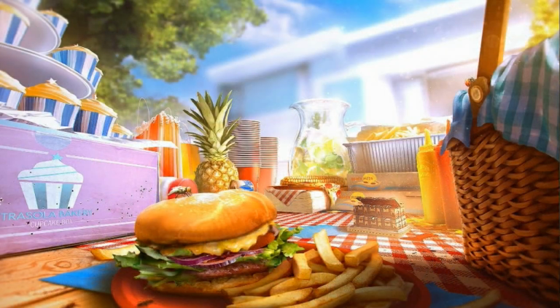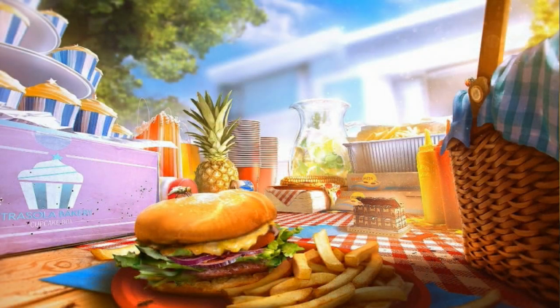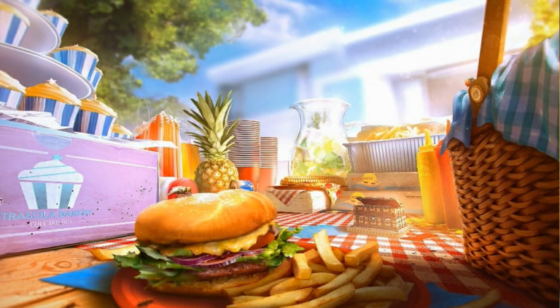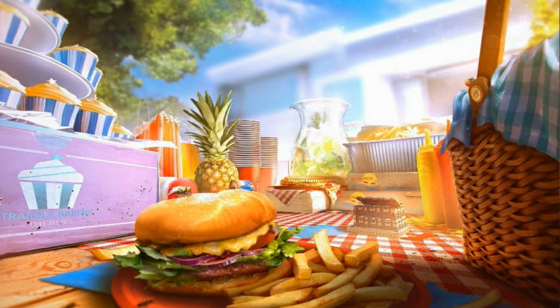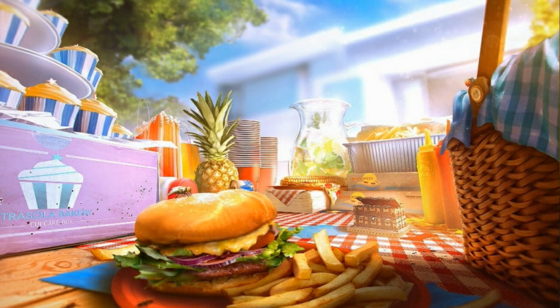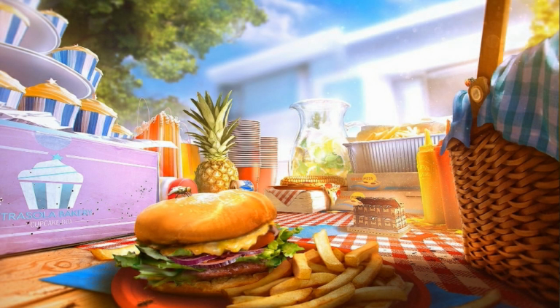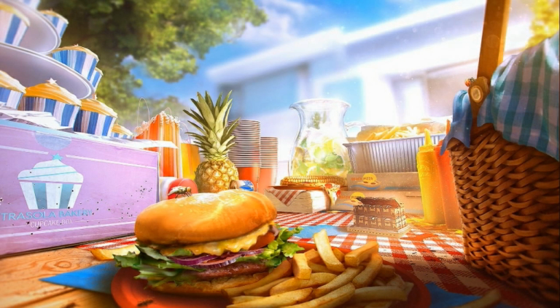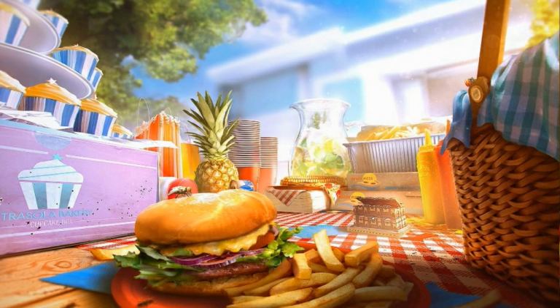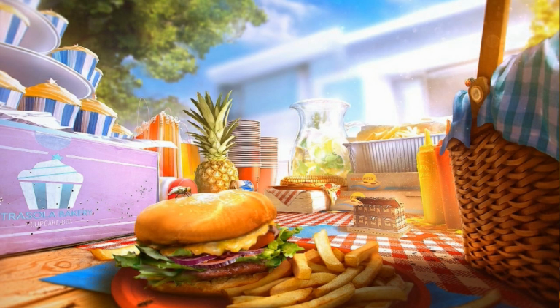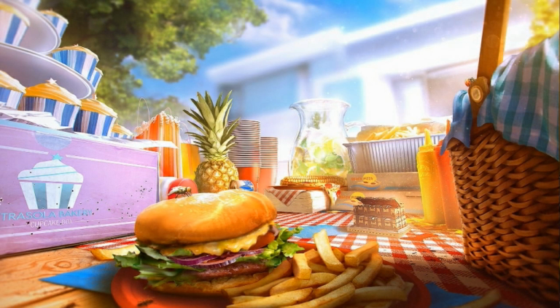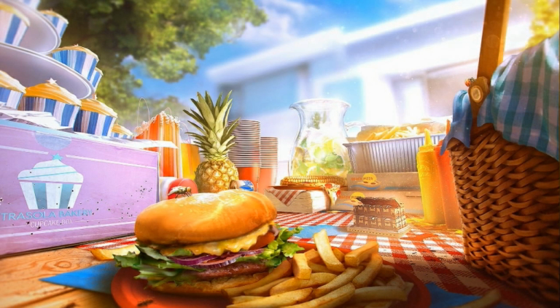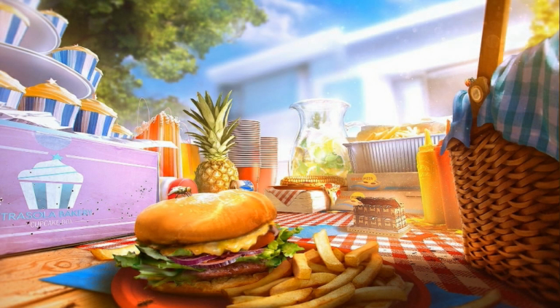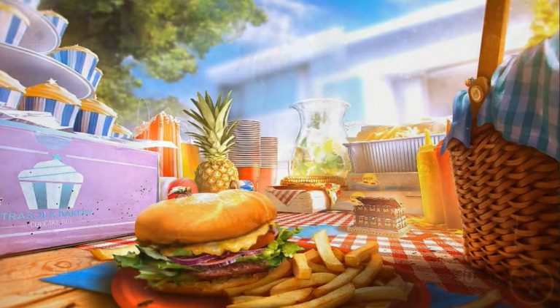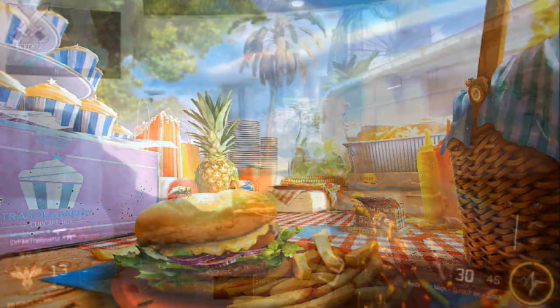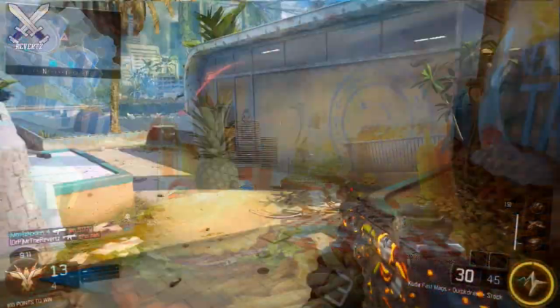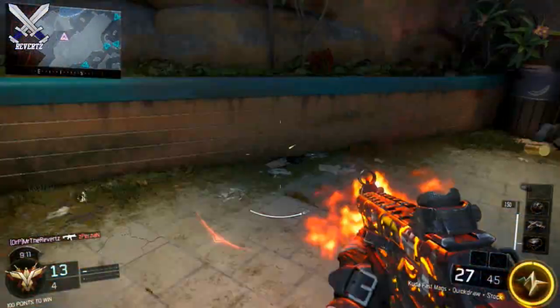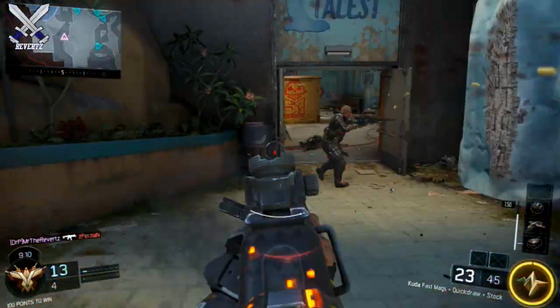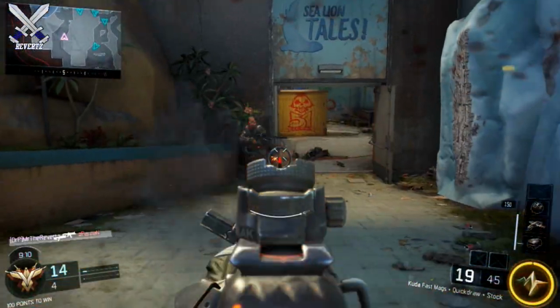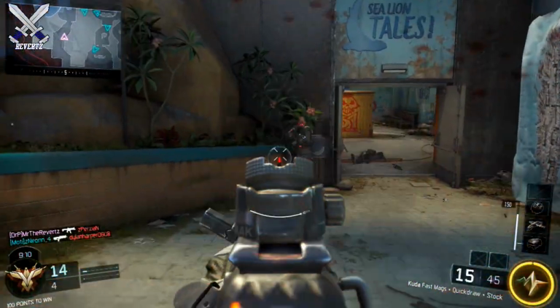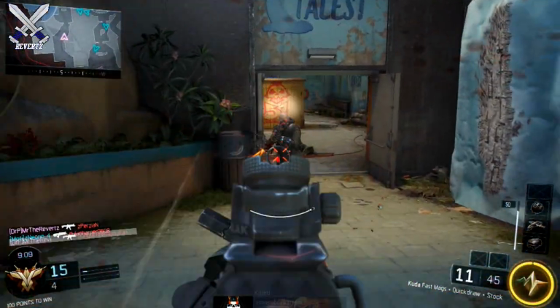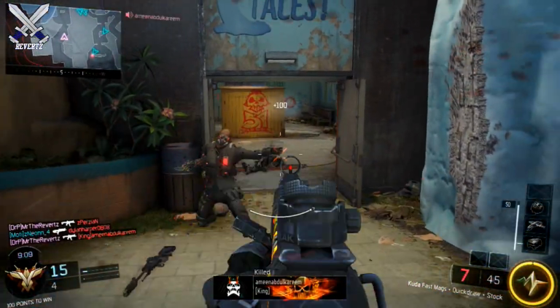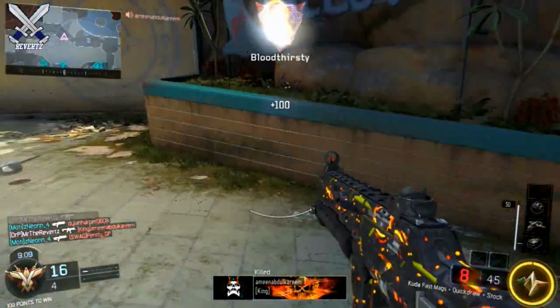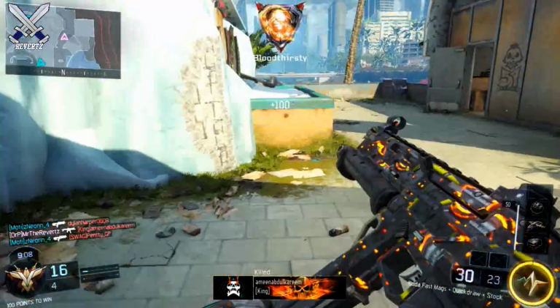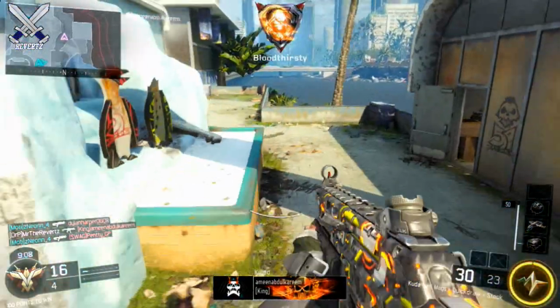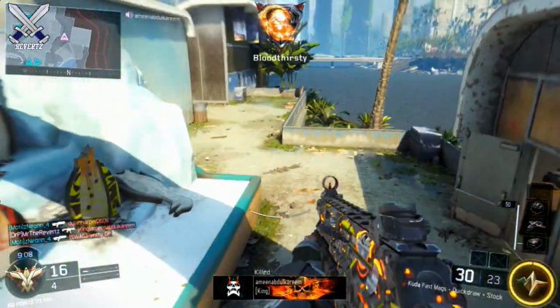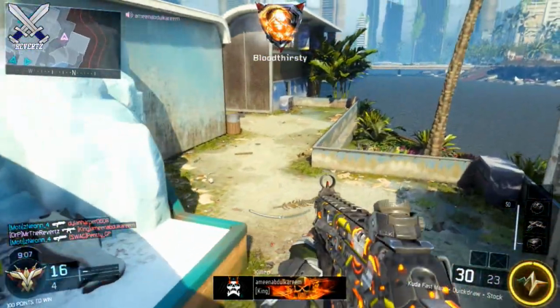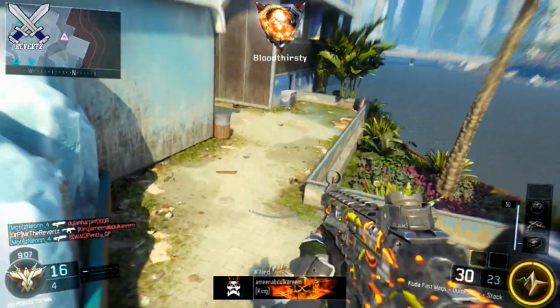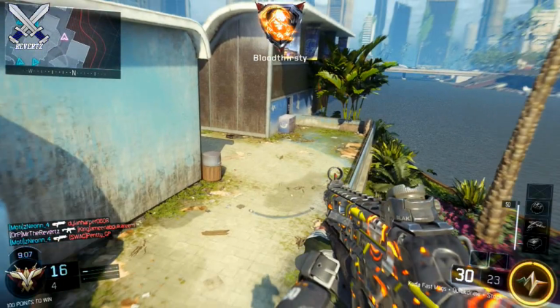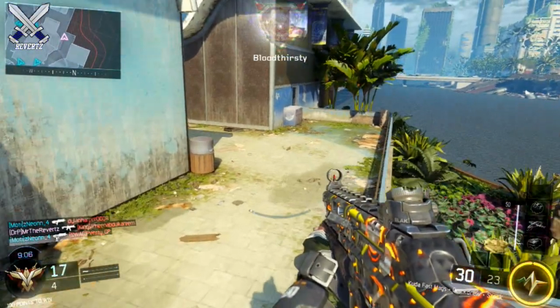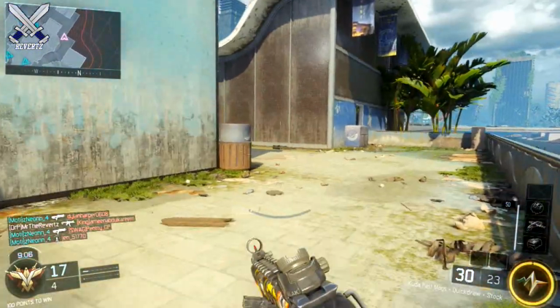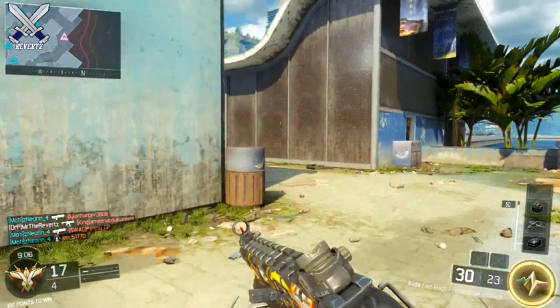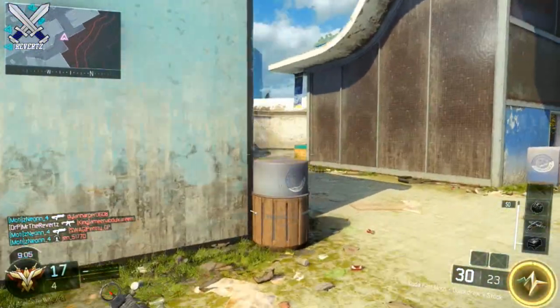Next up we have Micro, and that's based on a picnic table. It's actually a very weird map, as you can see in the screenshot right now on screen. It might be the weirdest map we've ever seen in Call of Duty history, so I'm pretty curious to see how that's gonna play out.